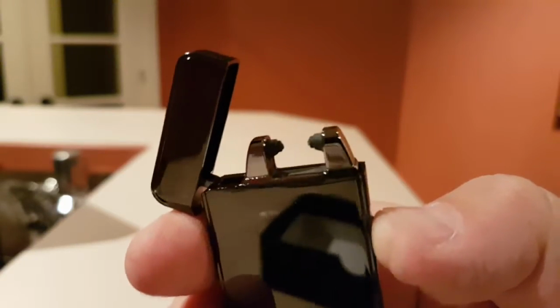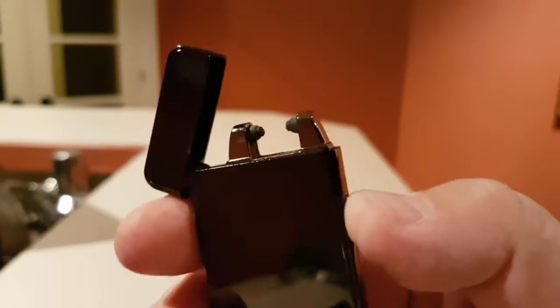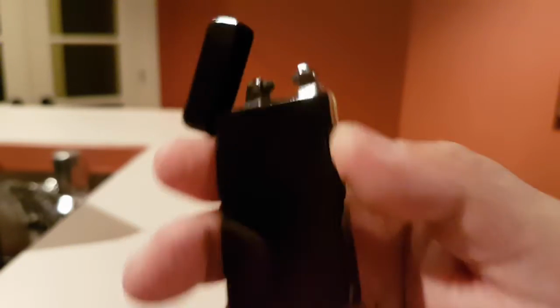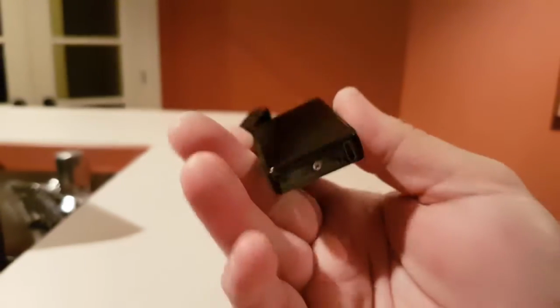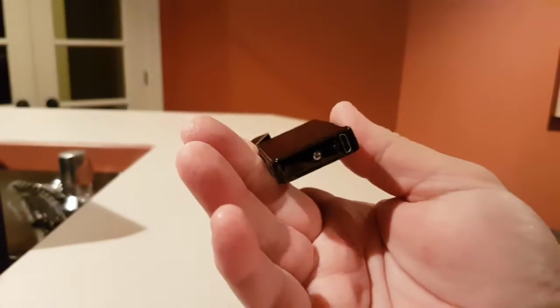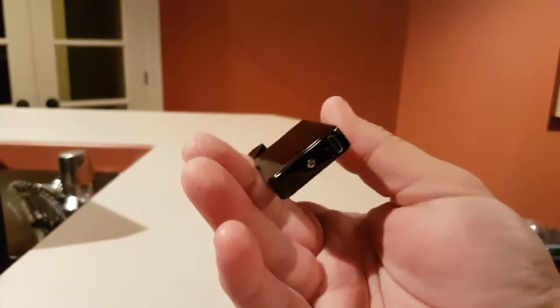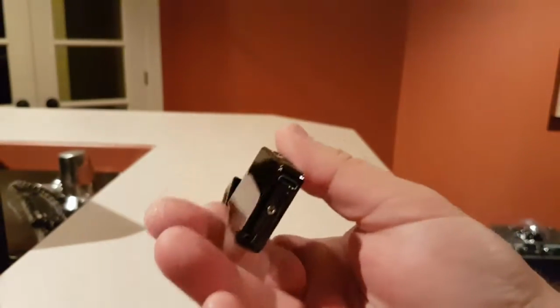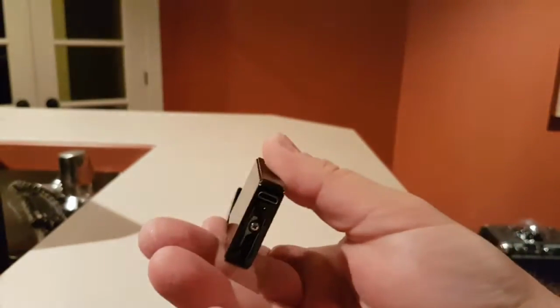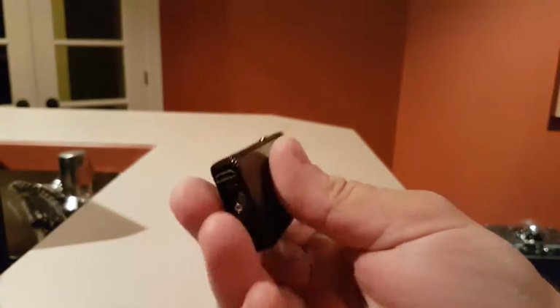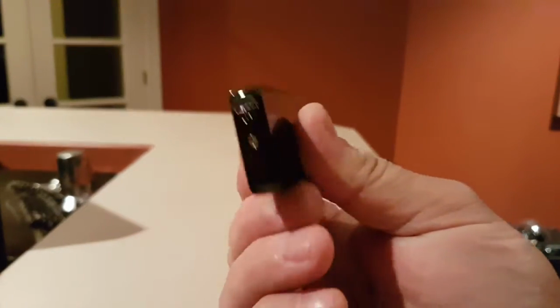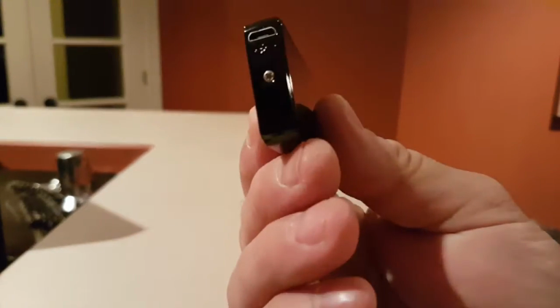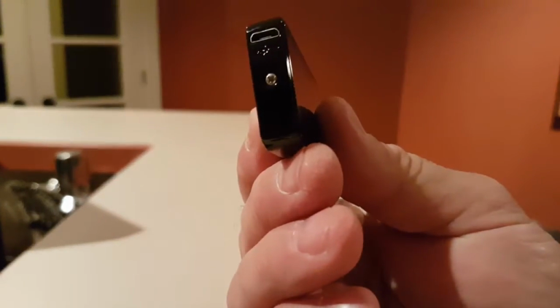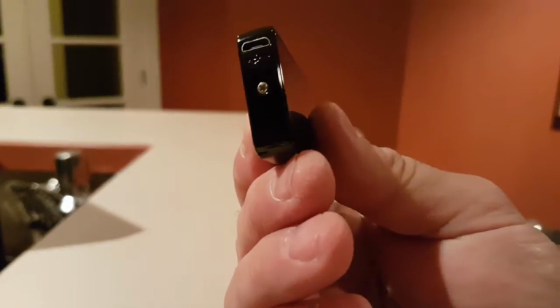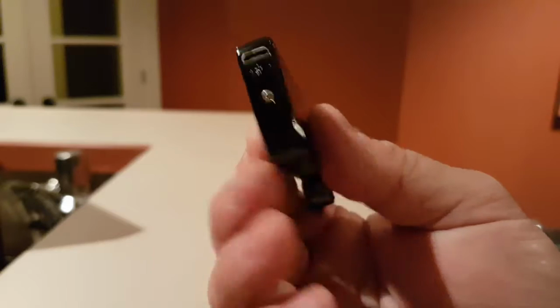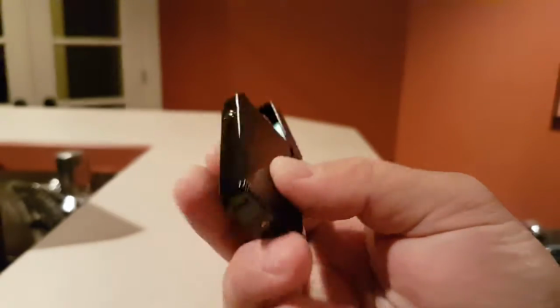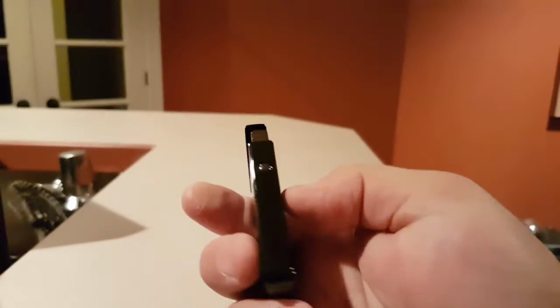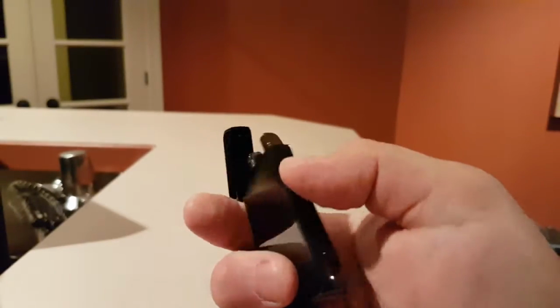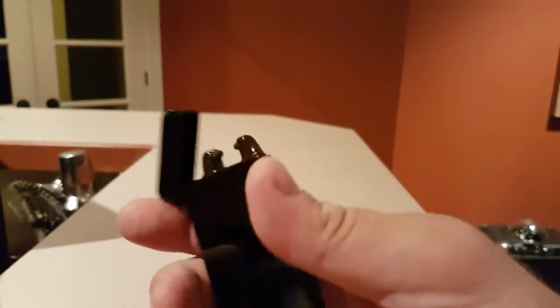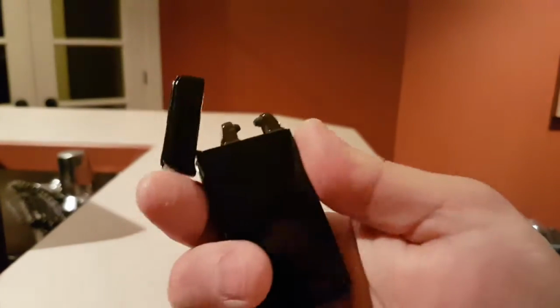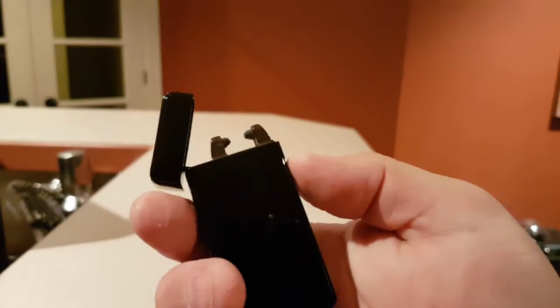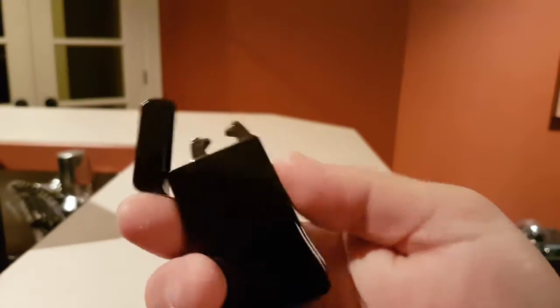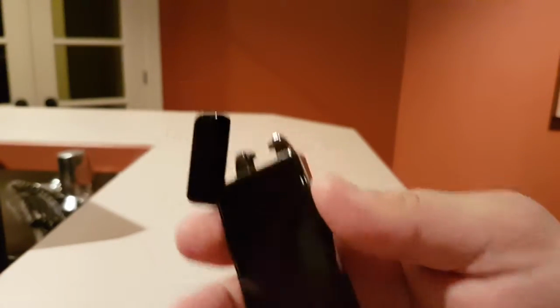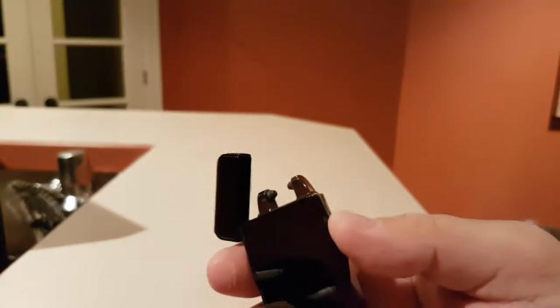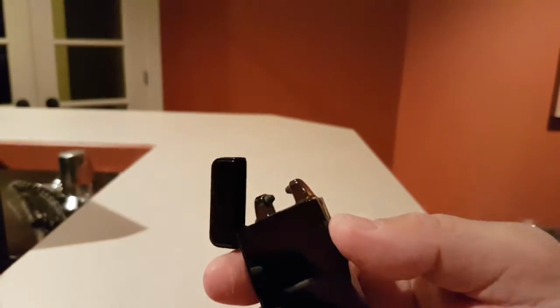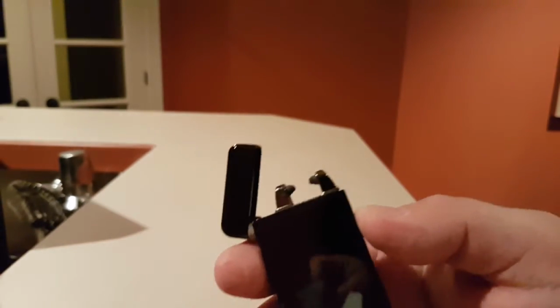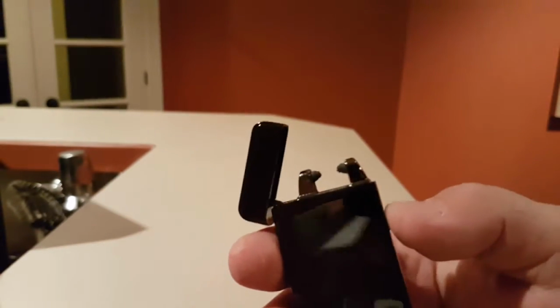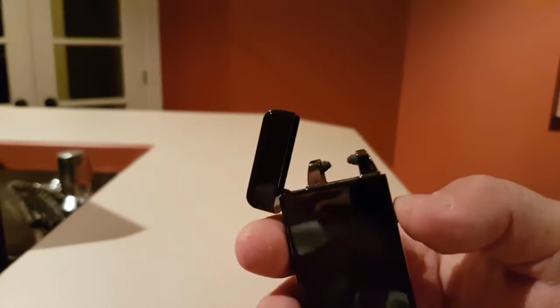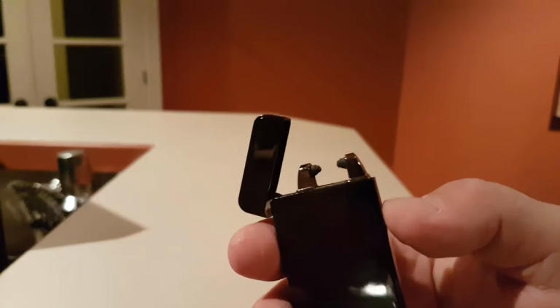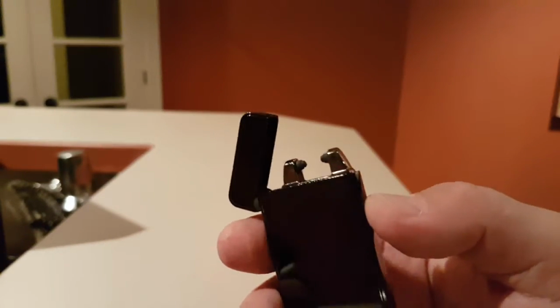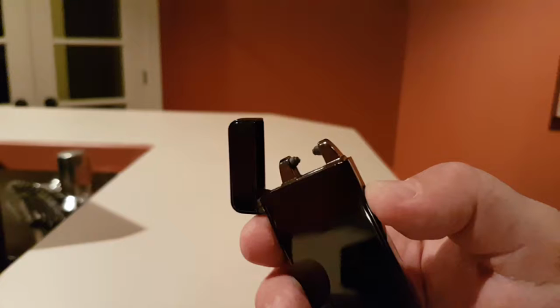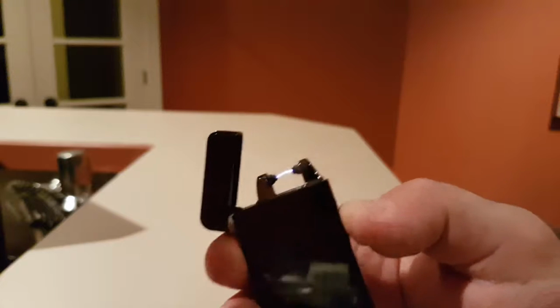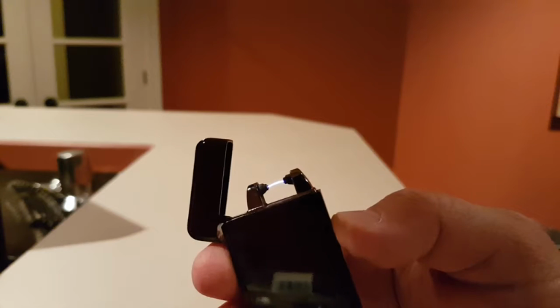You charge it right here, and she's ready to go. And if you want to see how this works, let's show you.